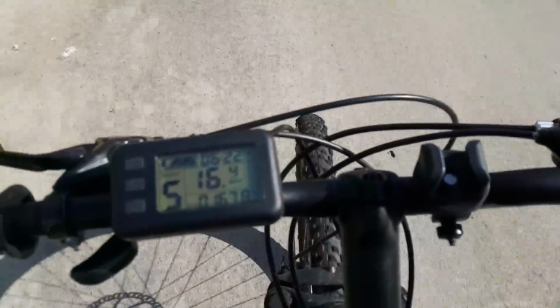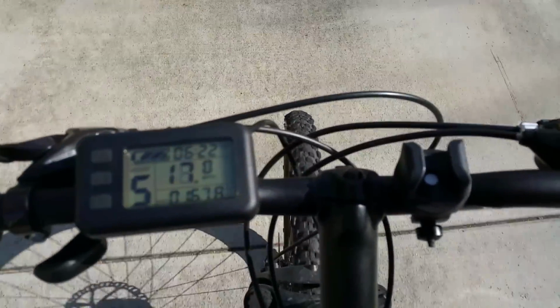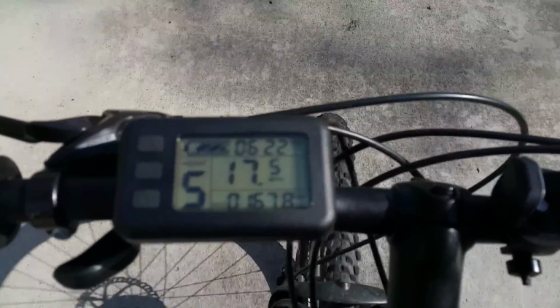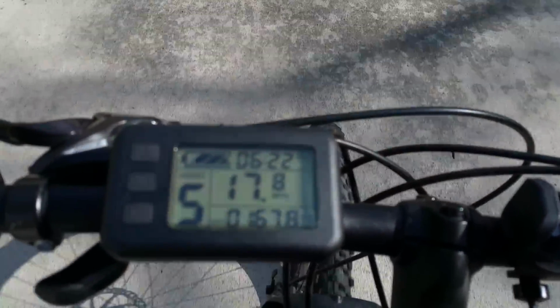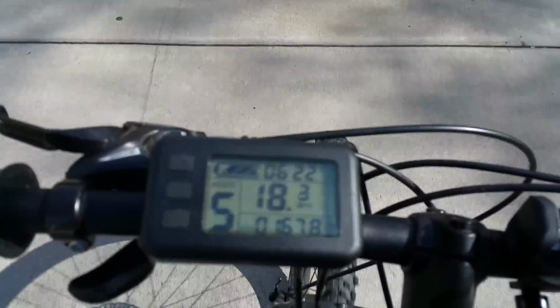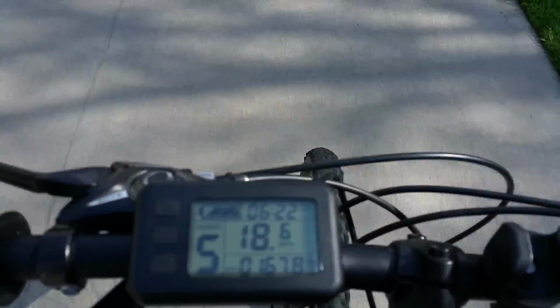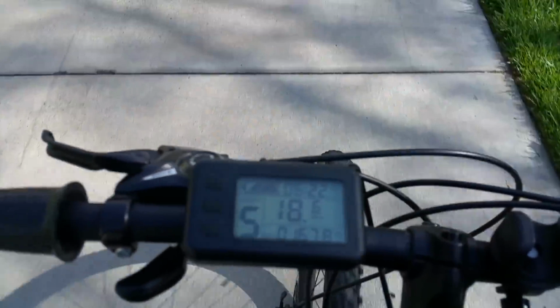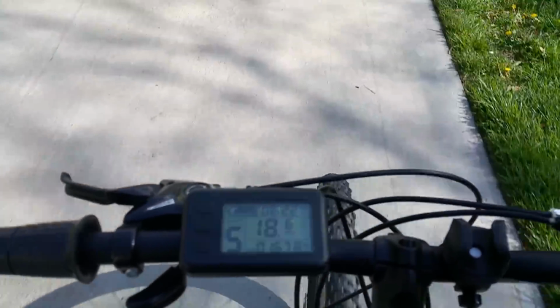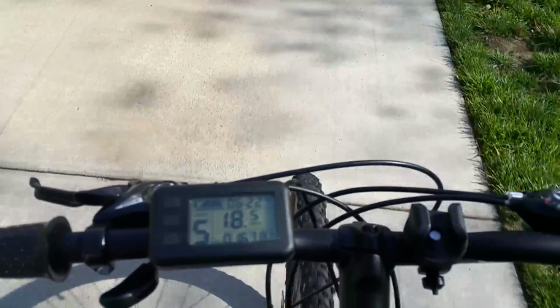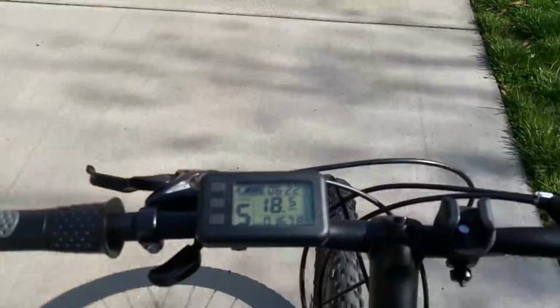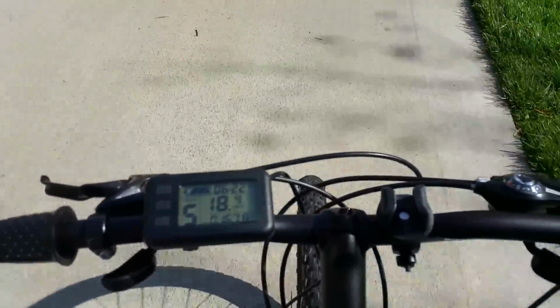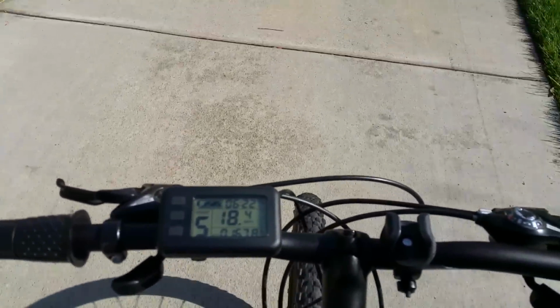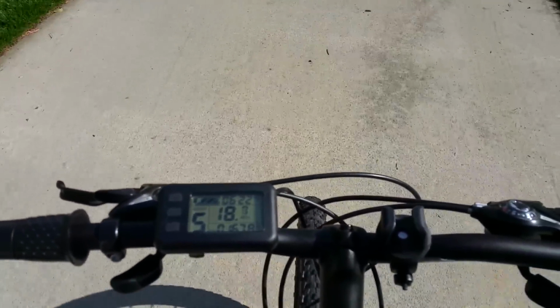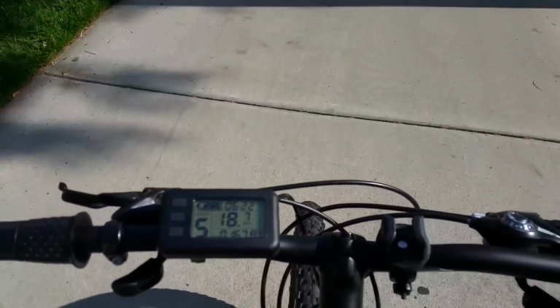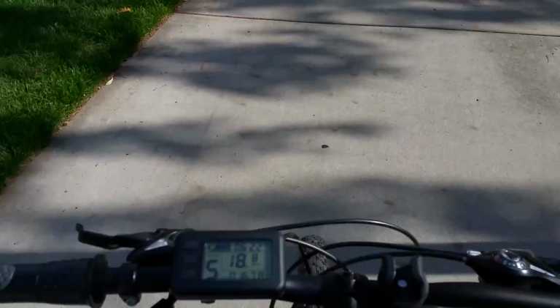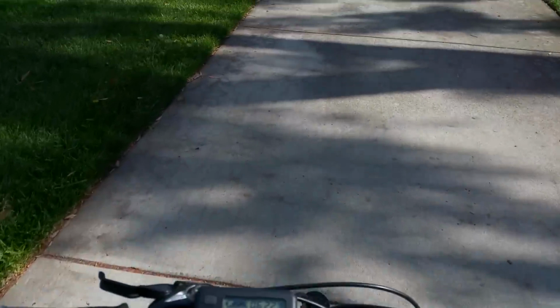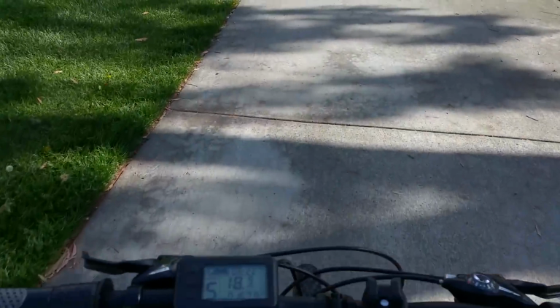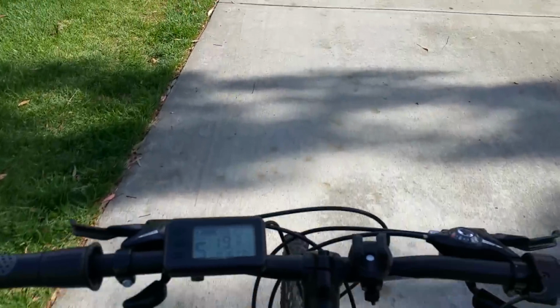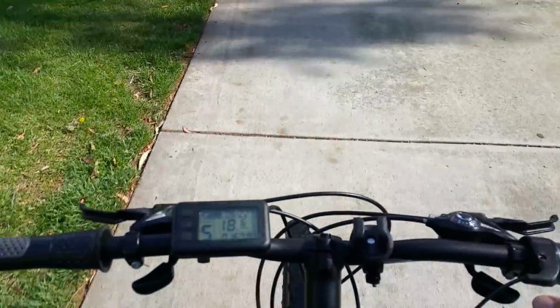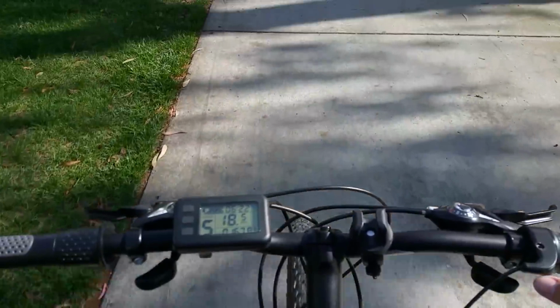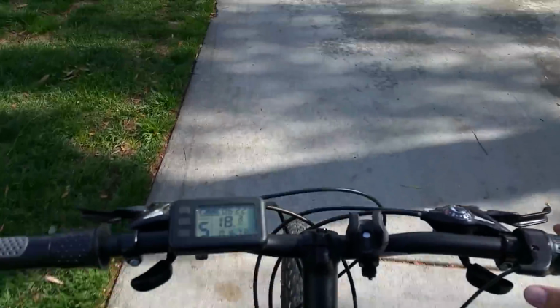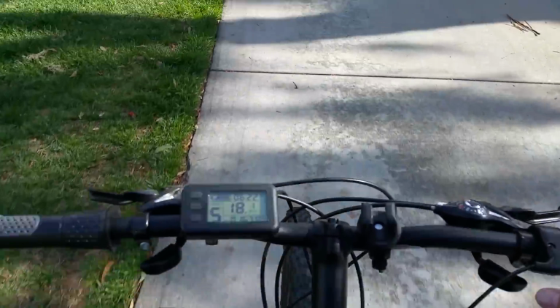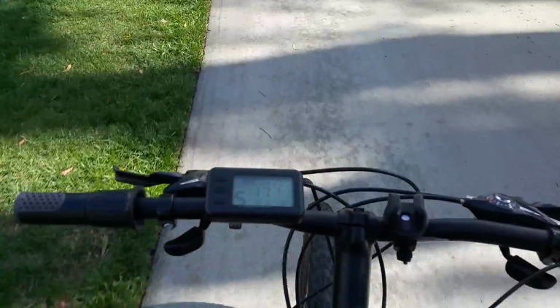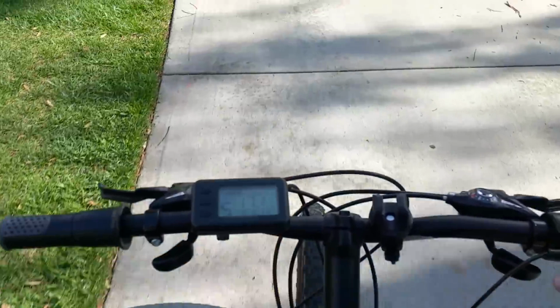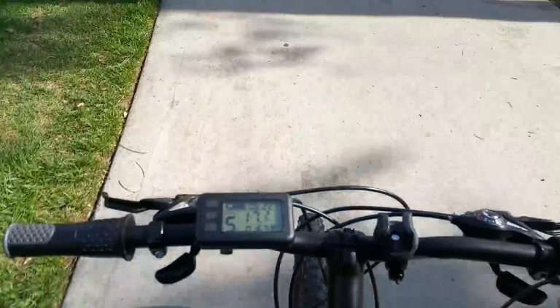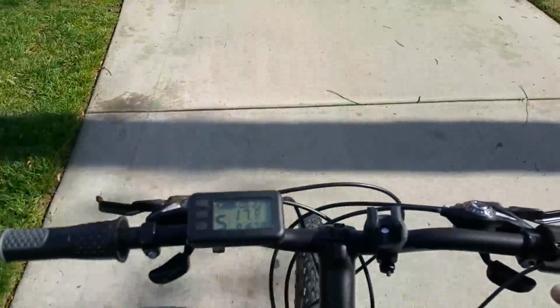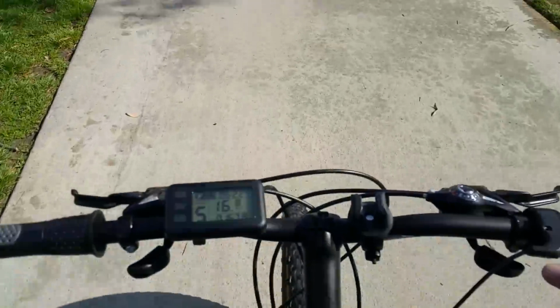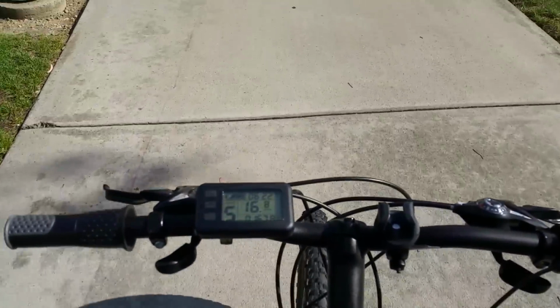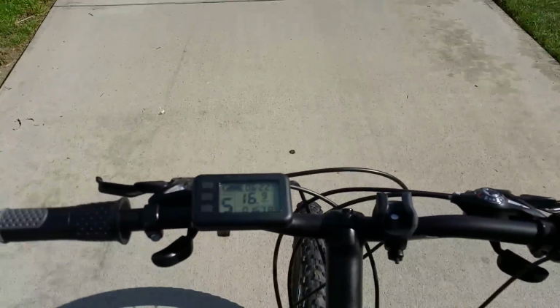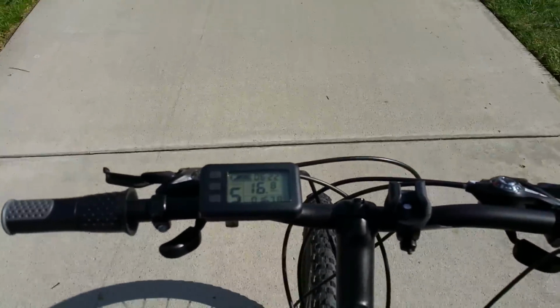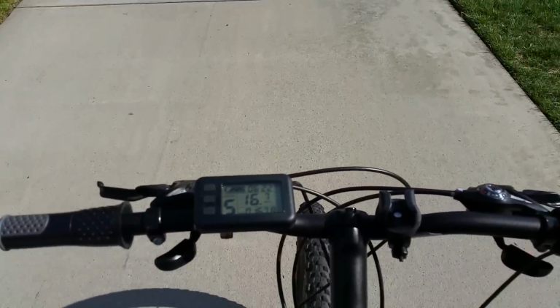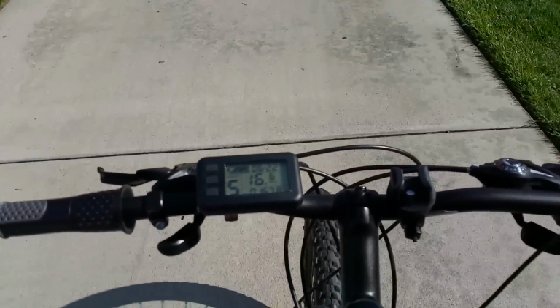The odometer is off by about 10 miles per hour. It goes up to 30 miles per hour plus, but since it's off by 10 miles, it'll actually show up to 40. Not sure how to adjust it.